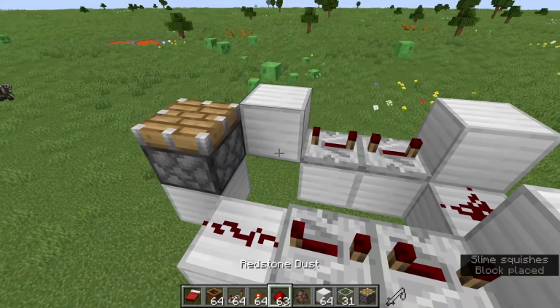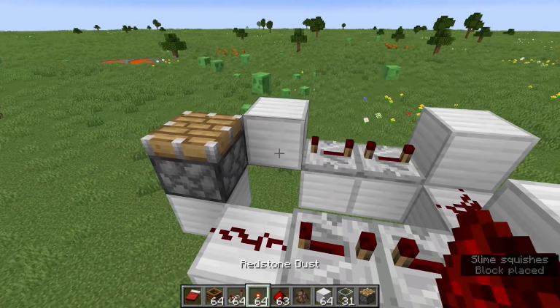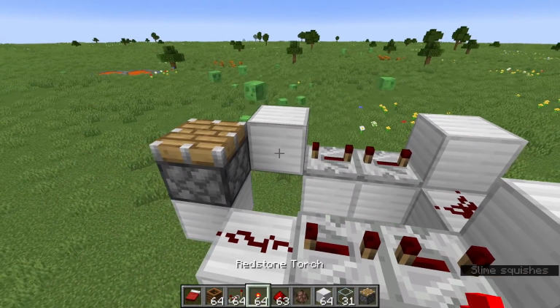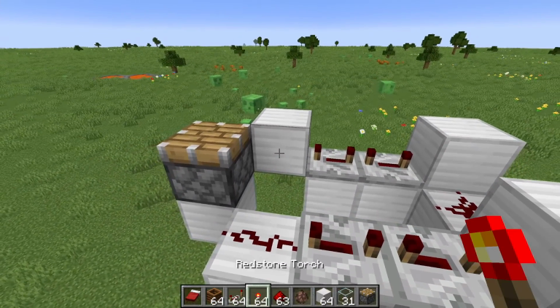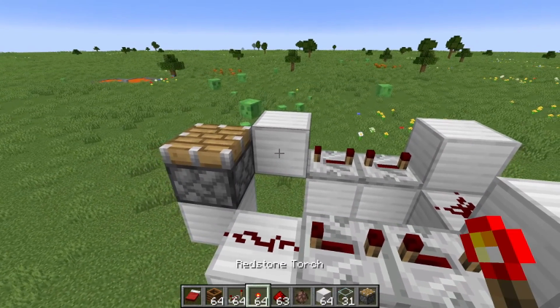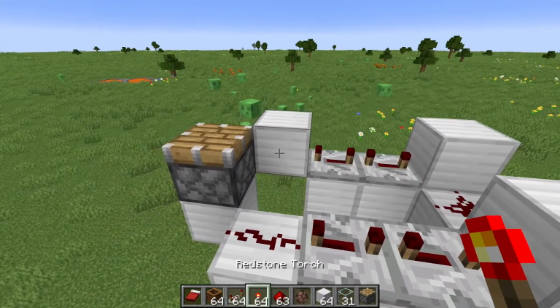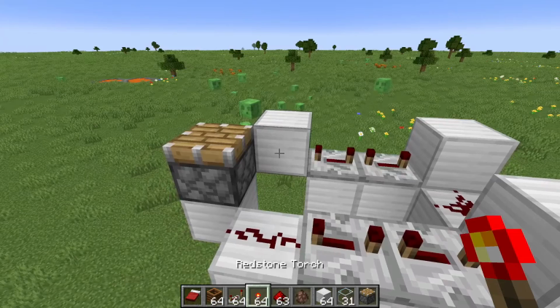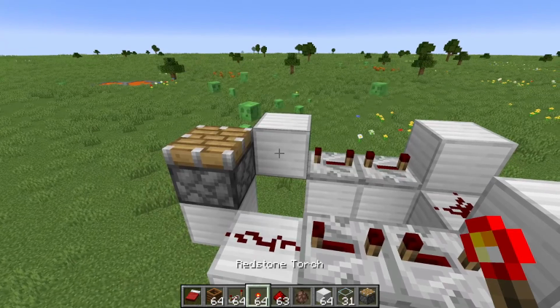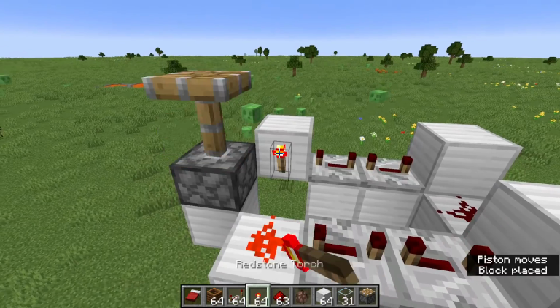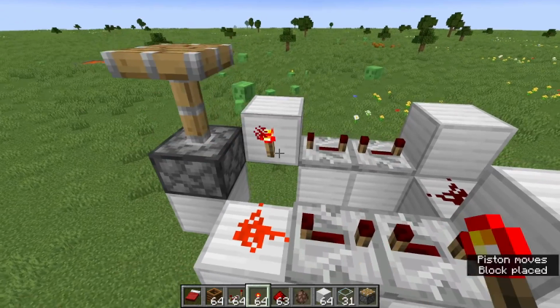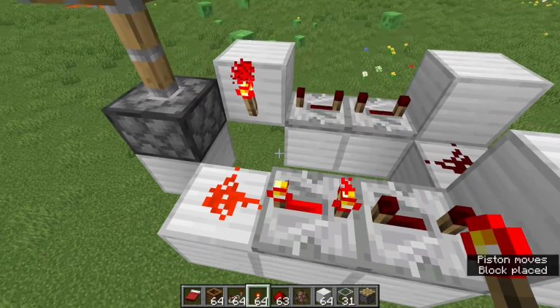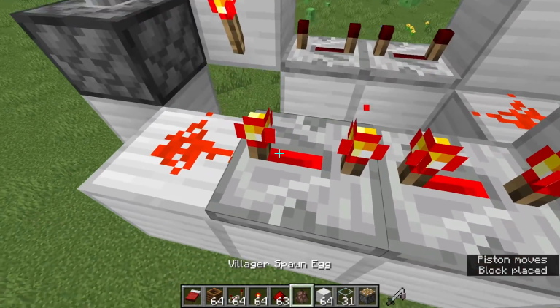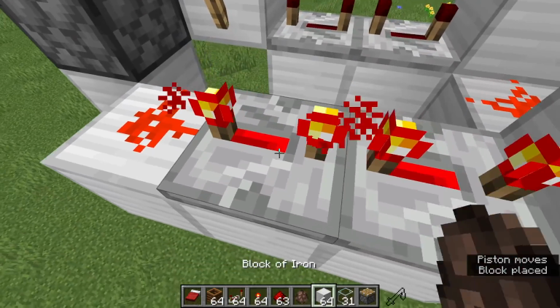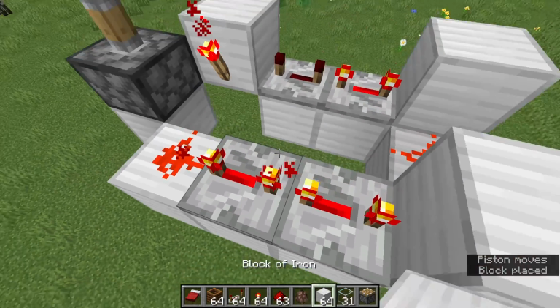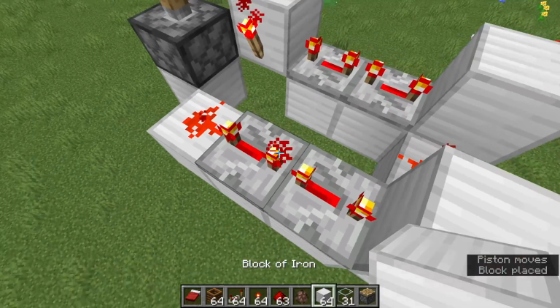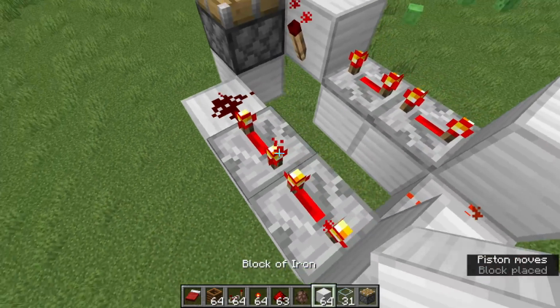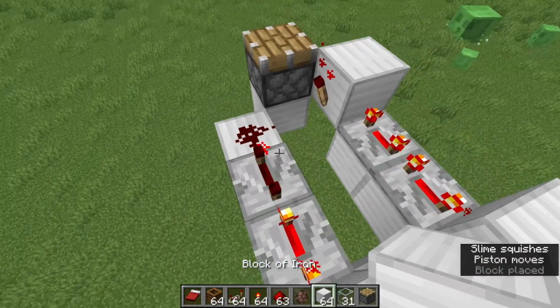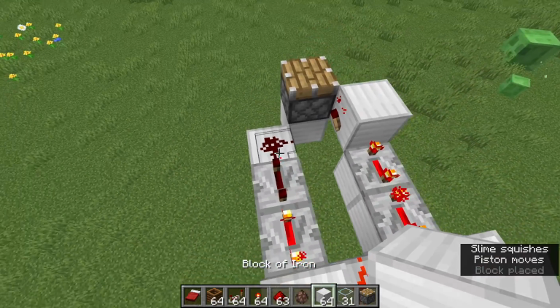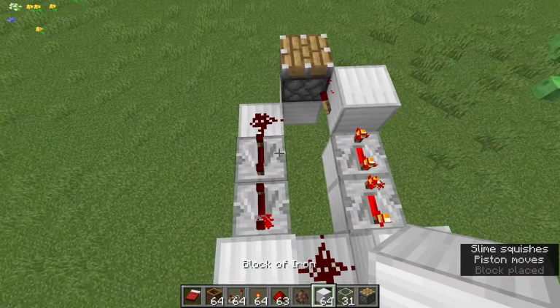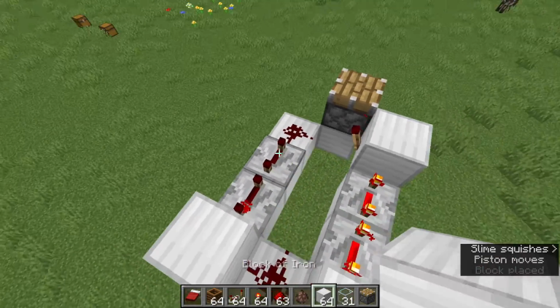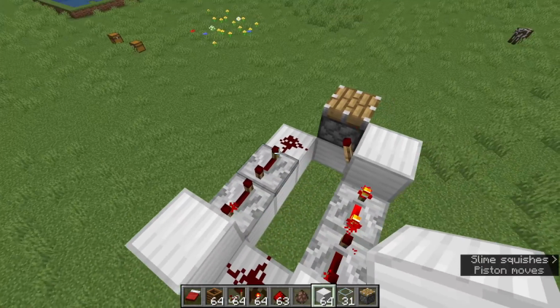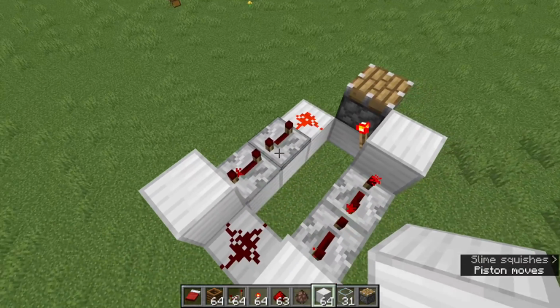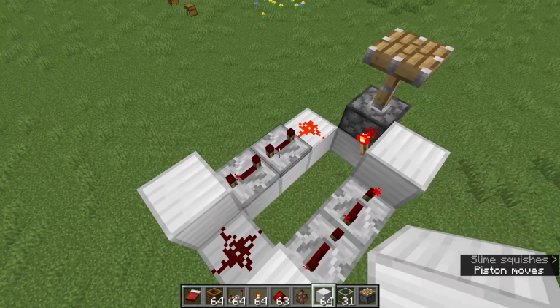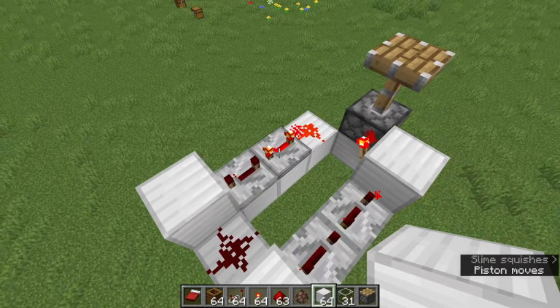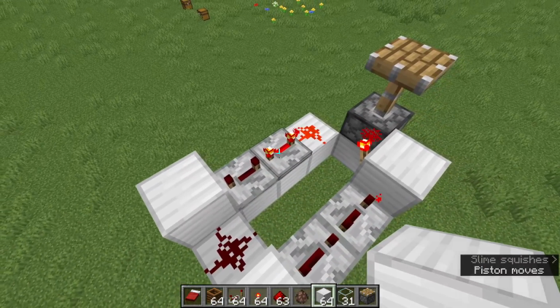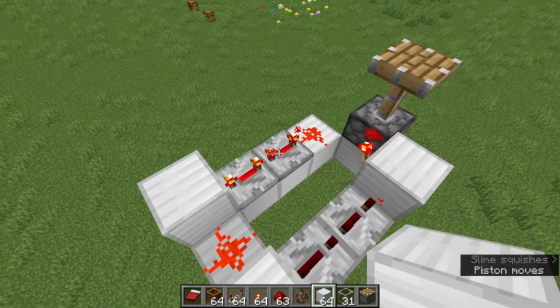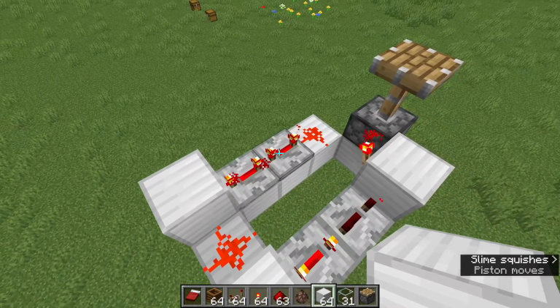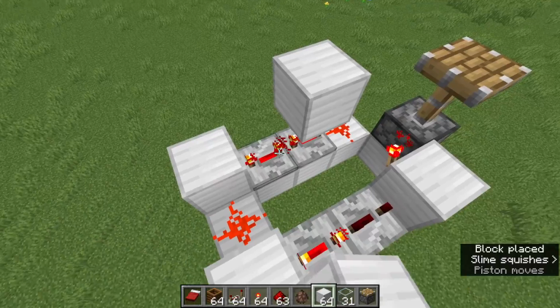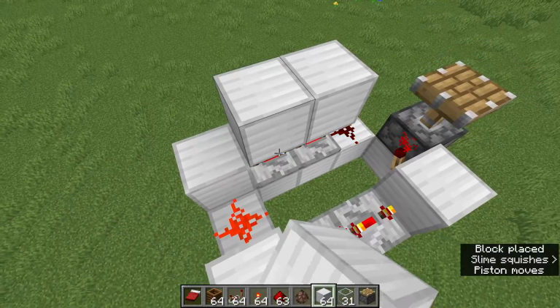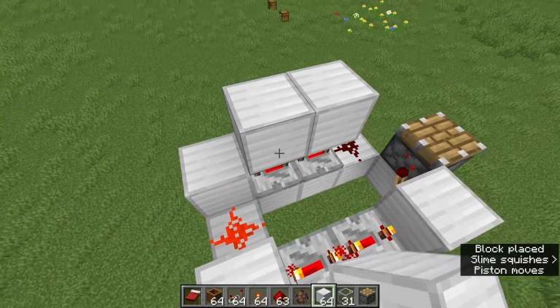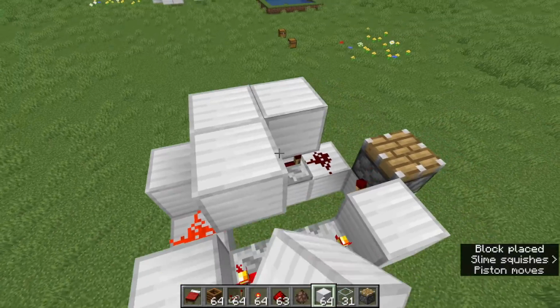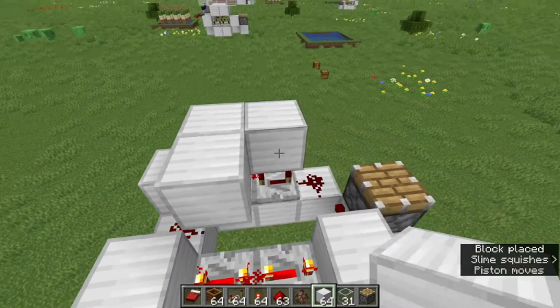Then you want to put on a redstone torch. Now you want to make a 2x3 platform just like this above the repeaters.